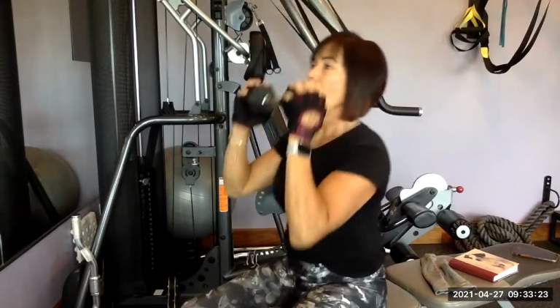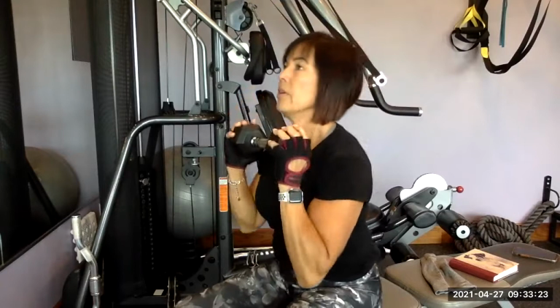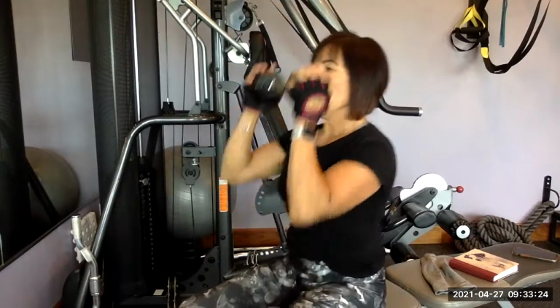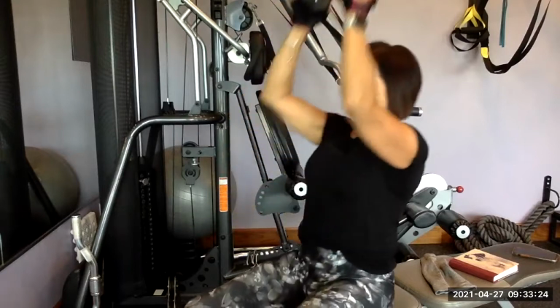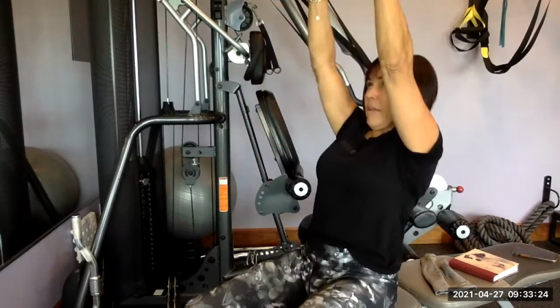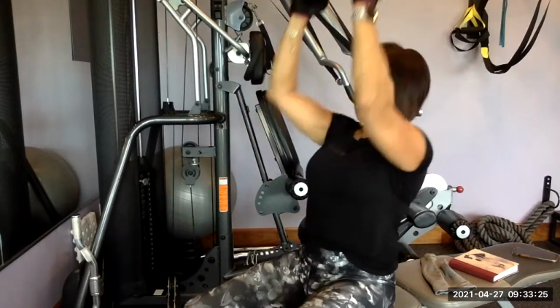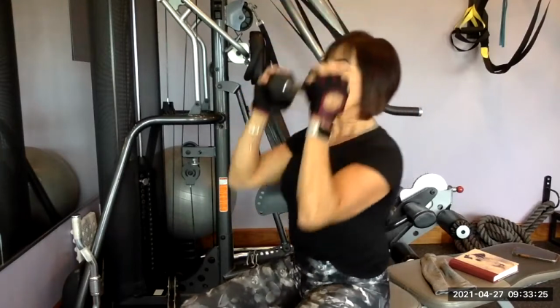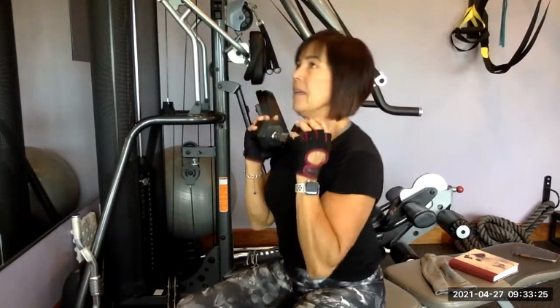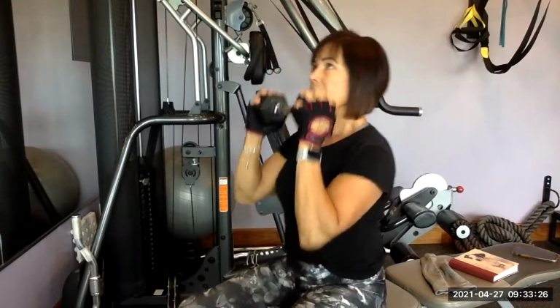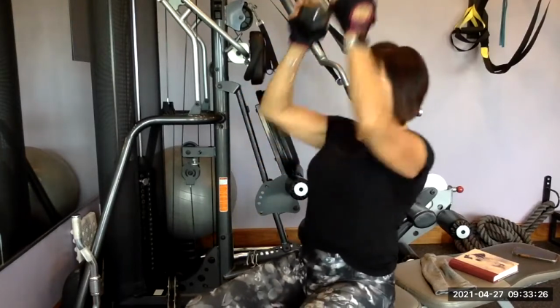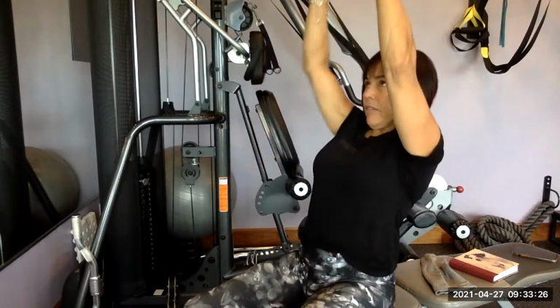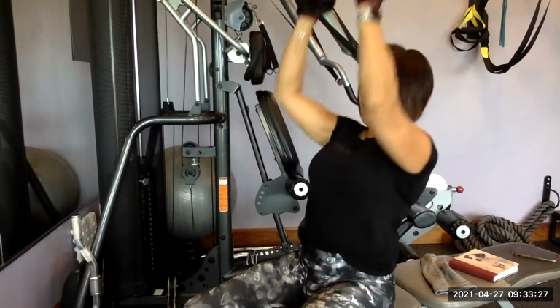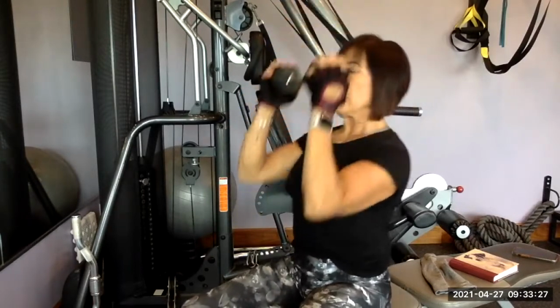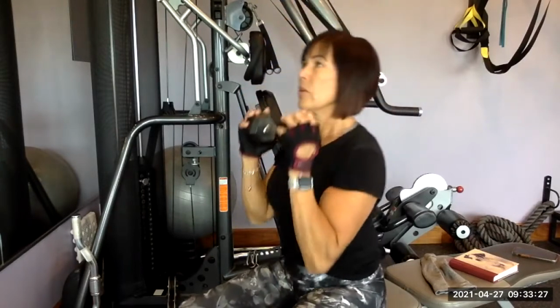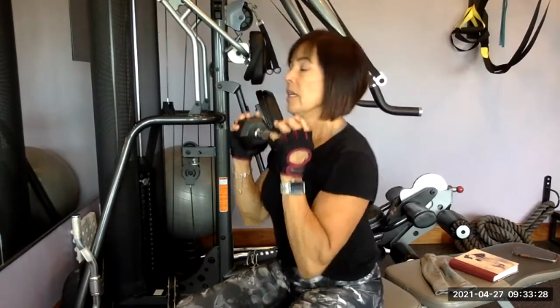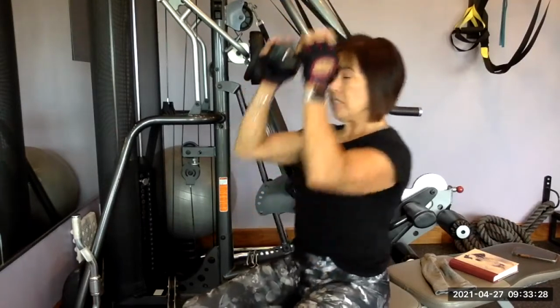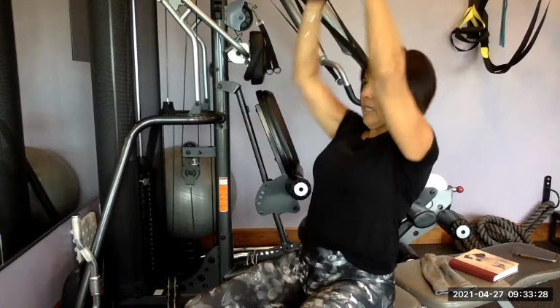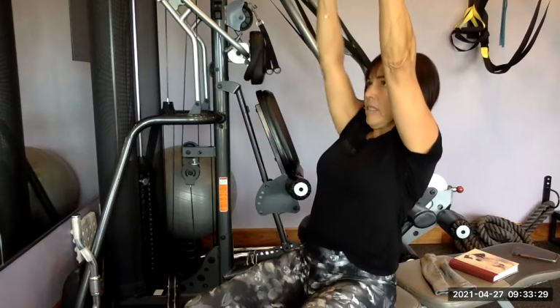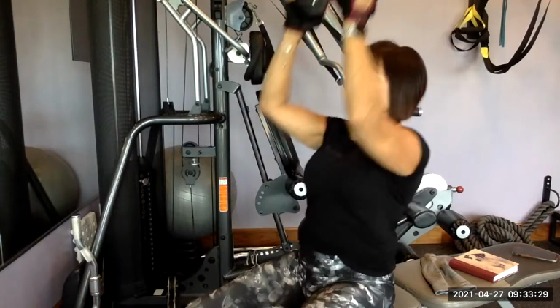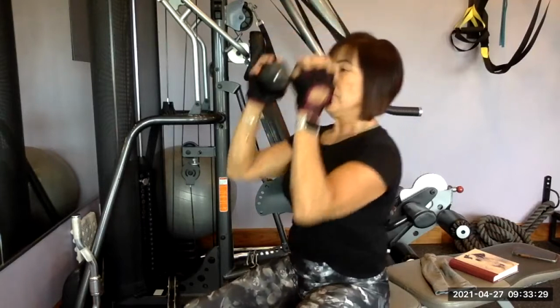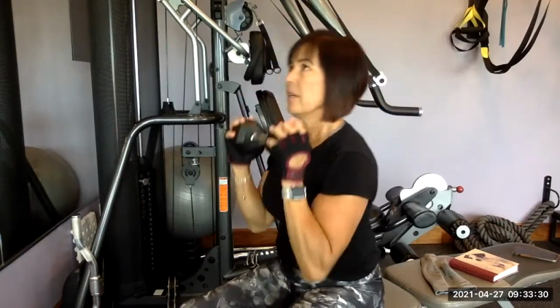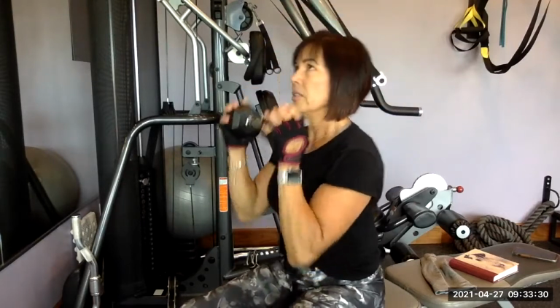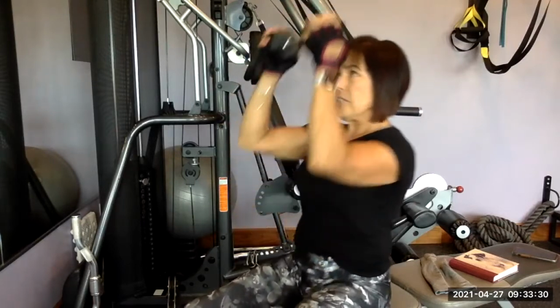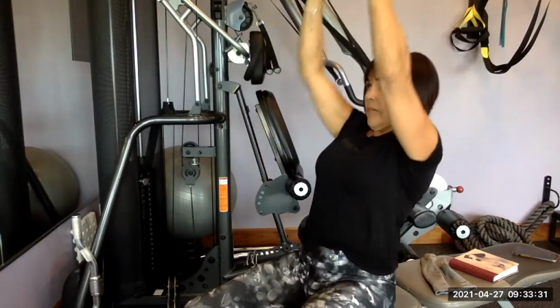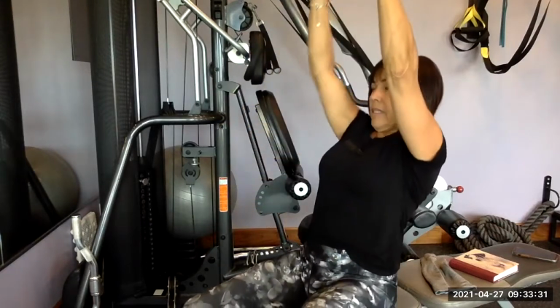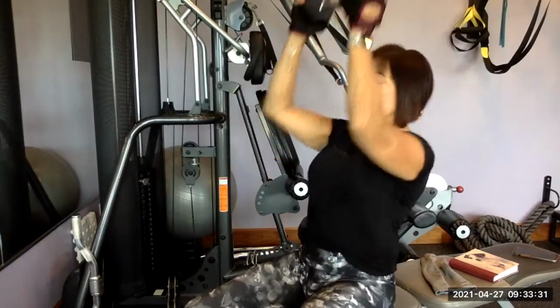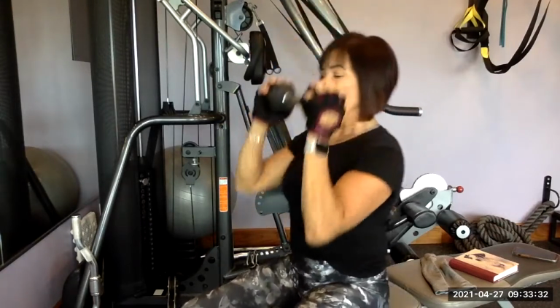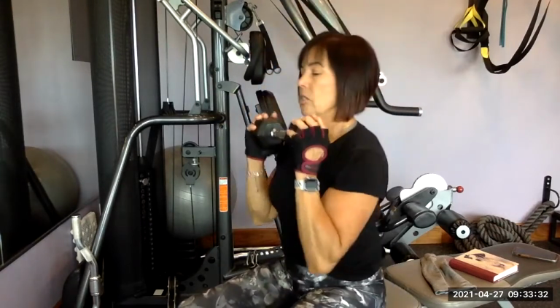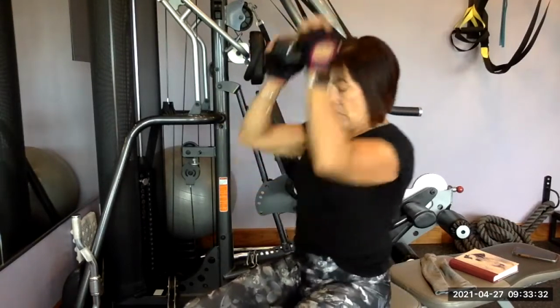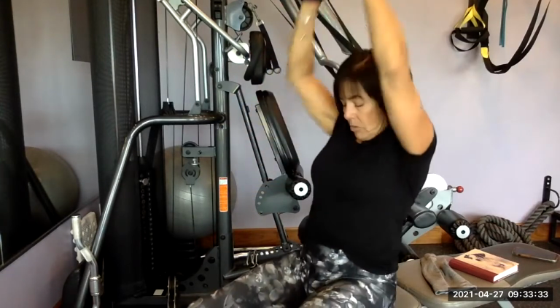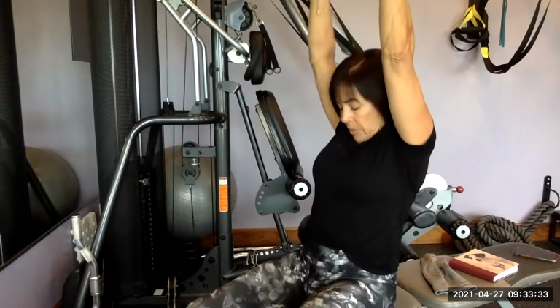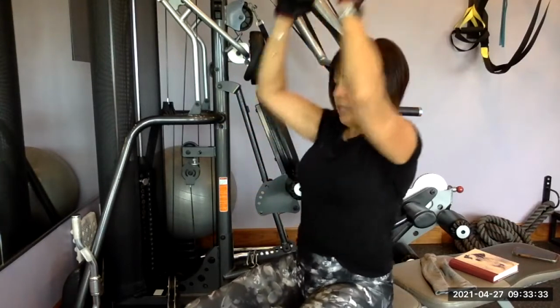You're going to go up 20 times. Keep your feet flat on the floor and just tilt. If your neck hurts as you're doing this, just drop your chin.